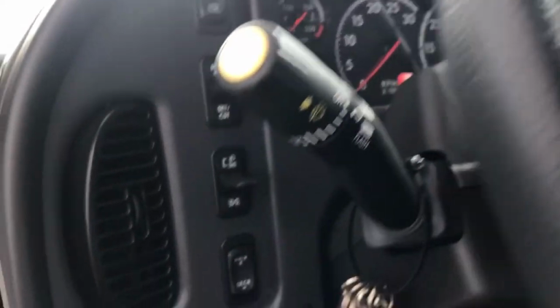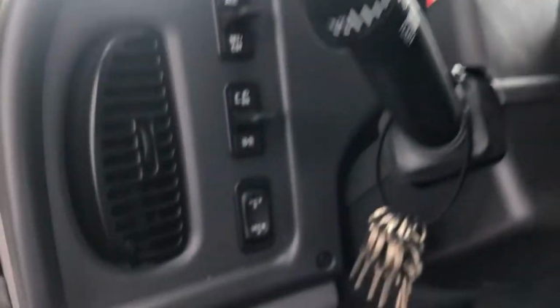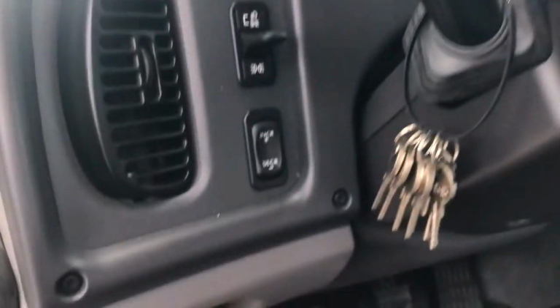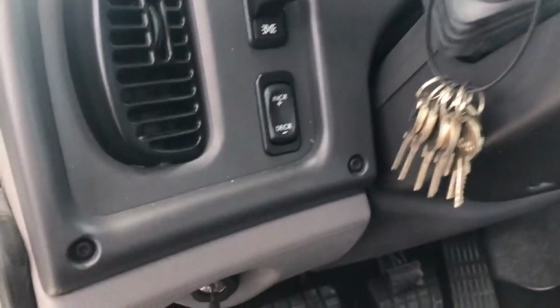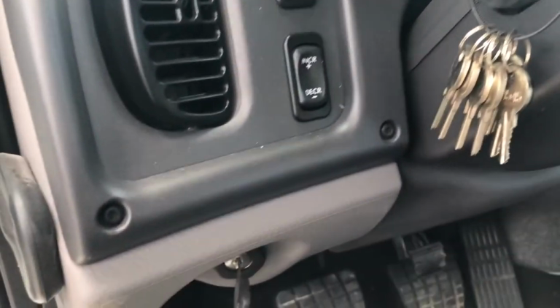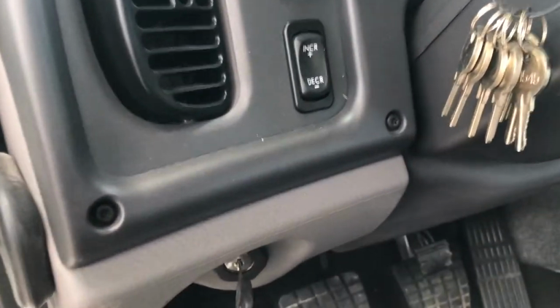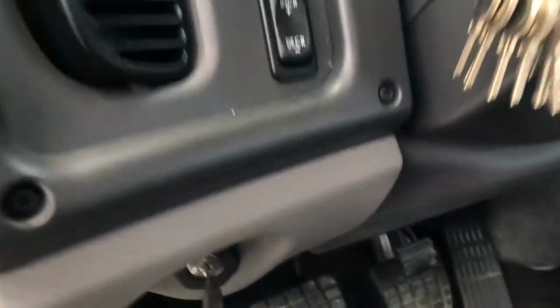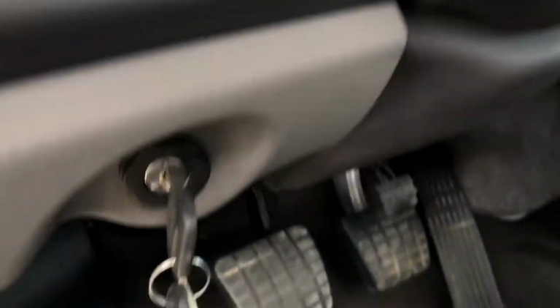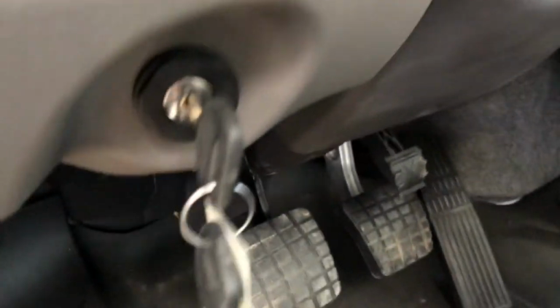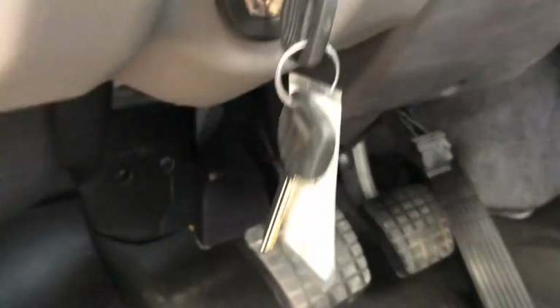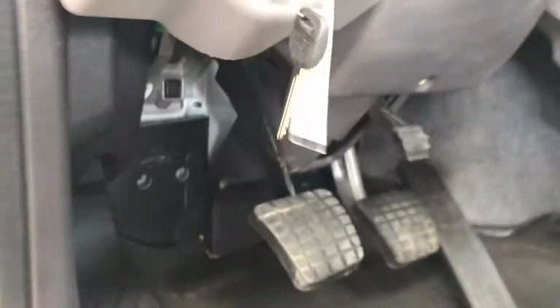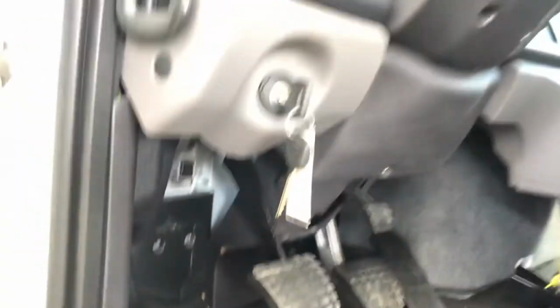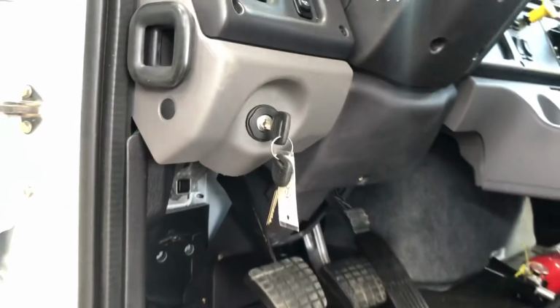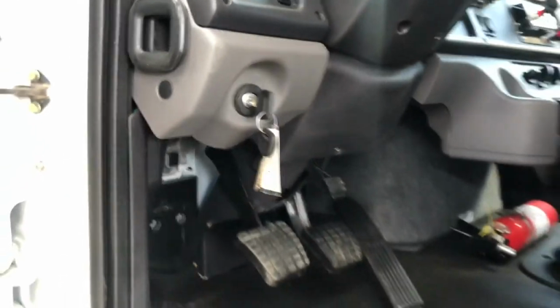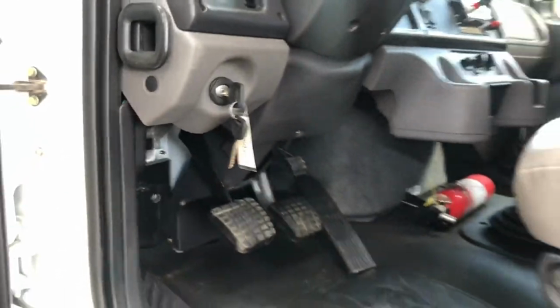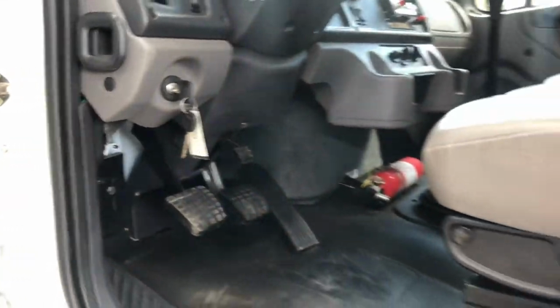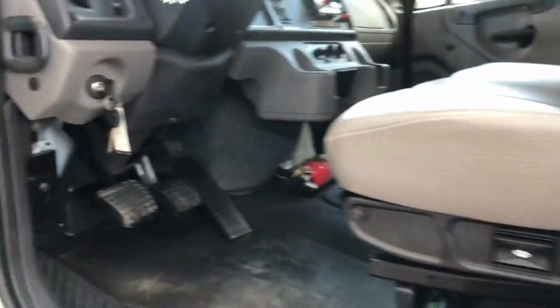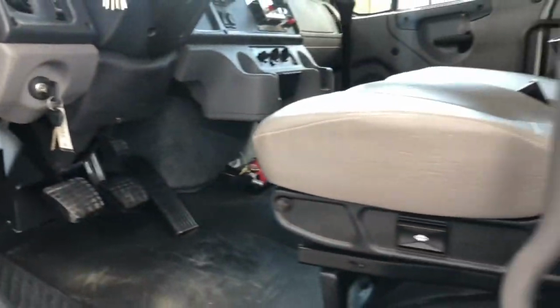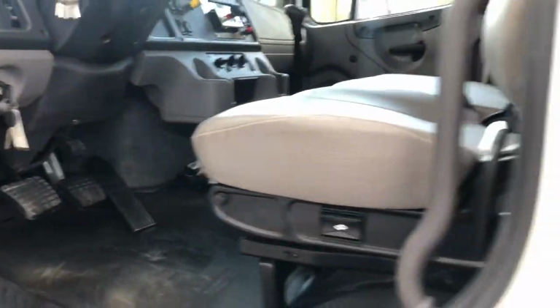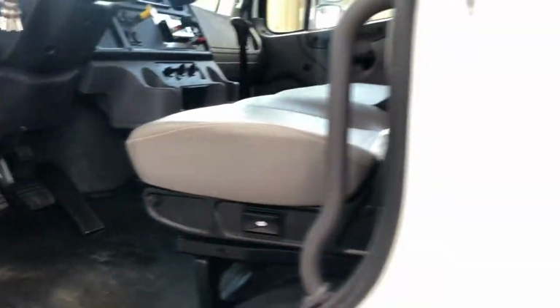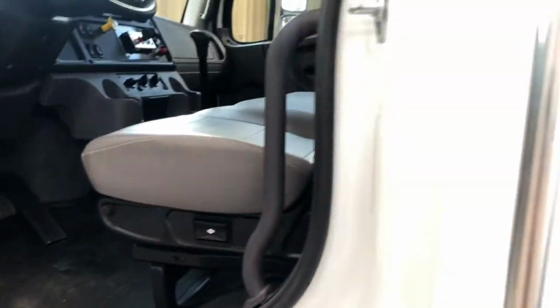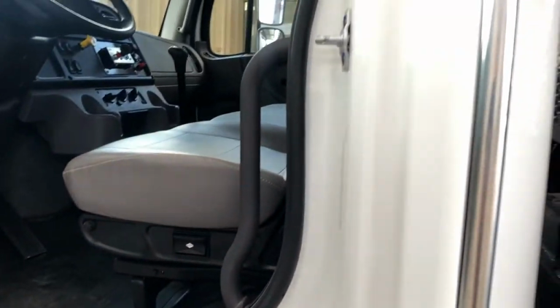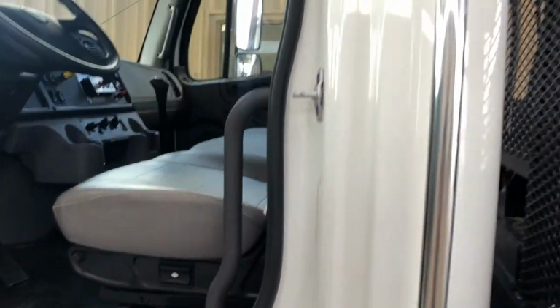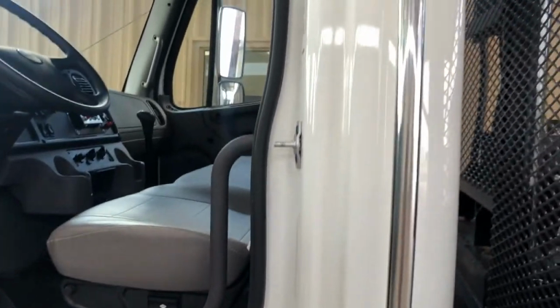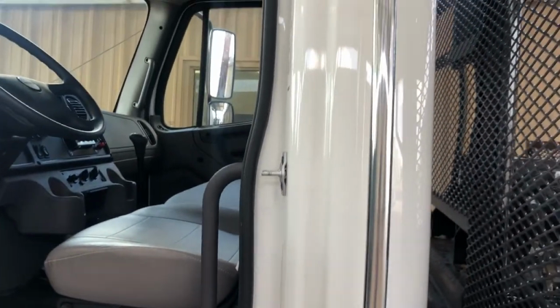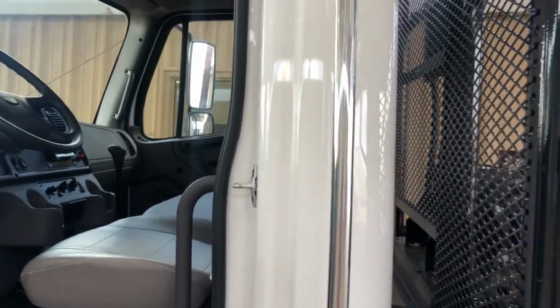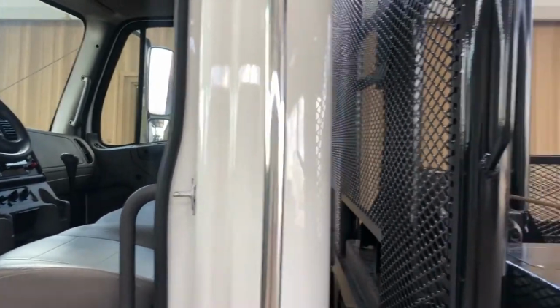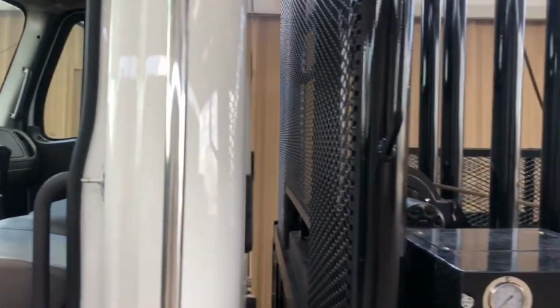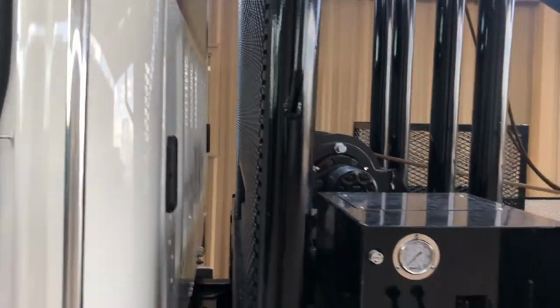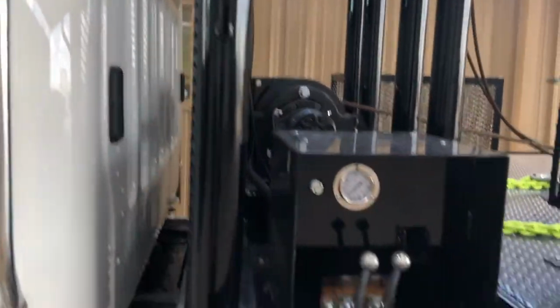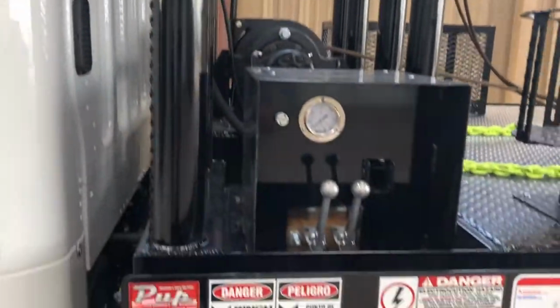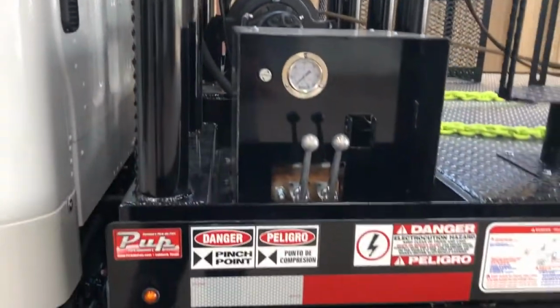It's a great day at Premier Truck Group of Odessa. If you're interested in this truck, please give us a call at 432-580-8400. You can ask for Andy or Jason. Have a great day.